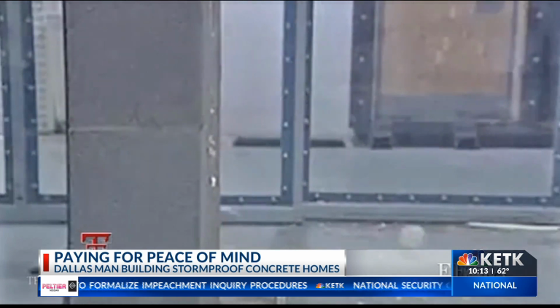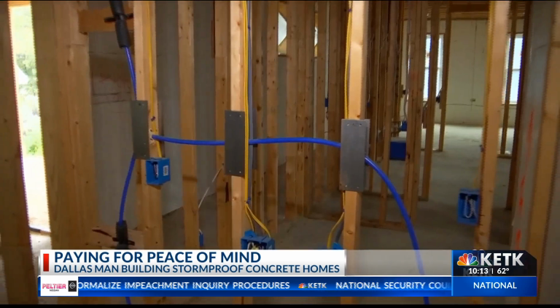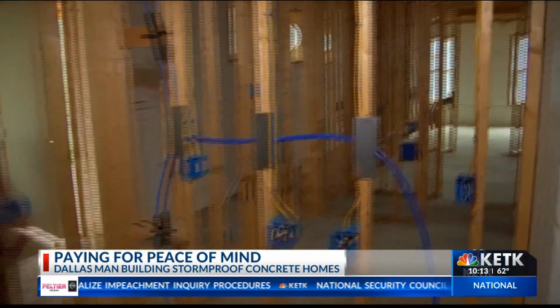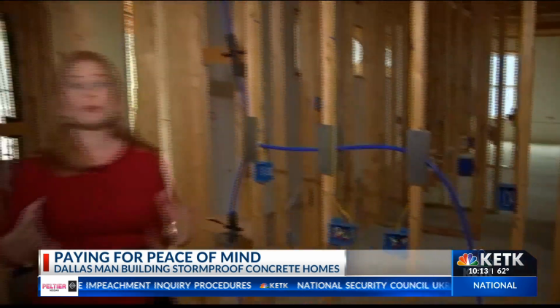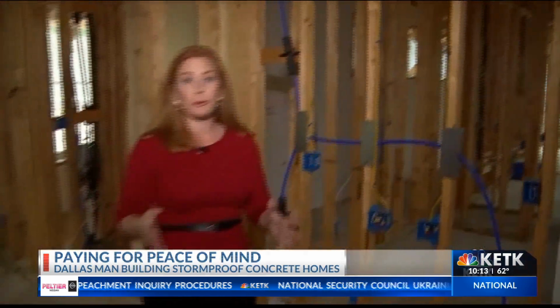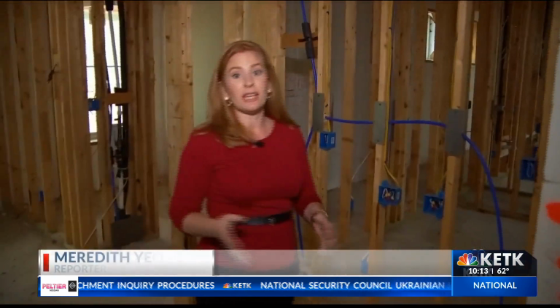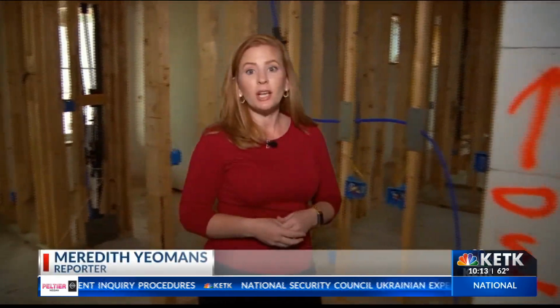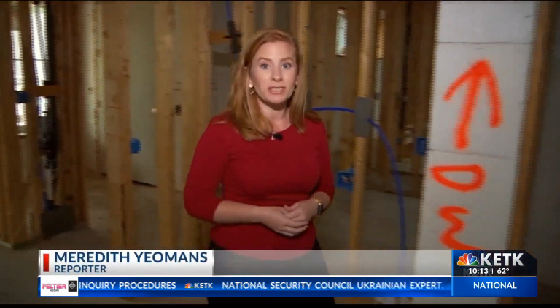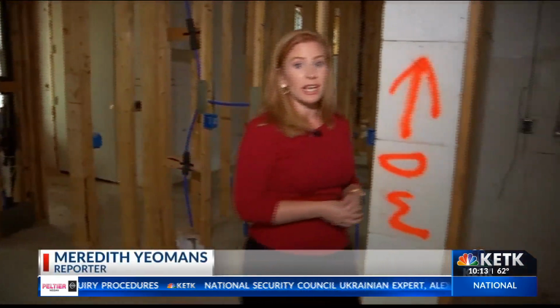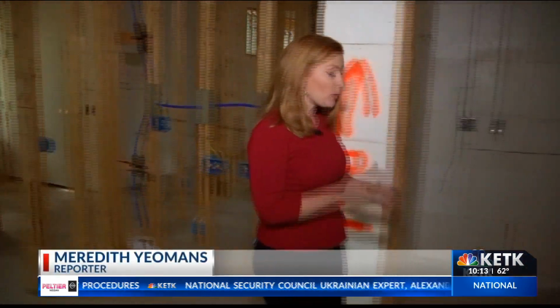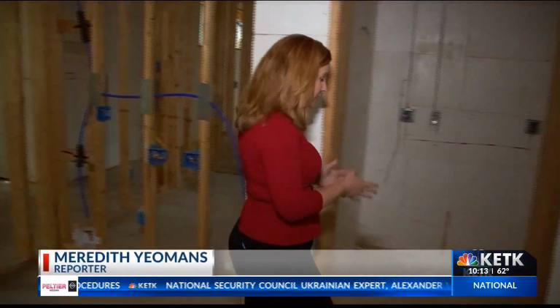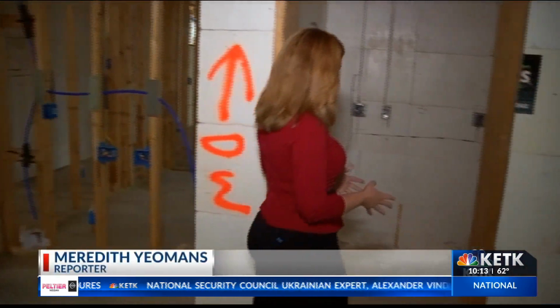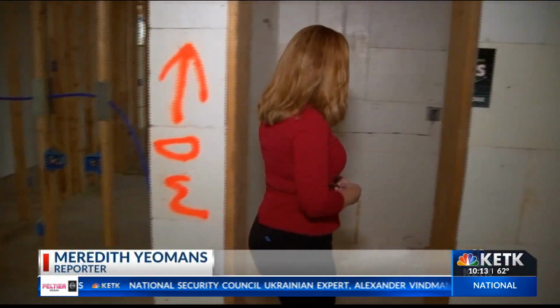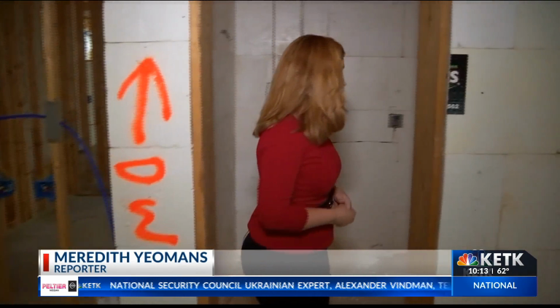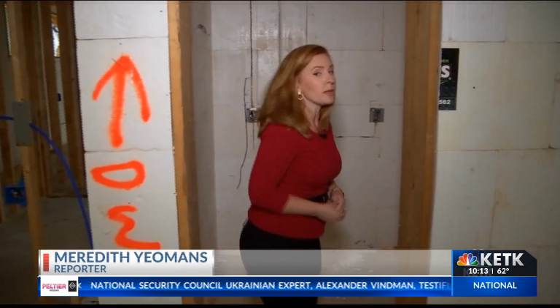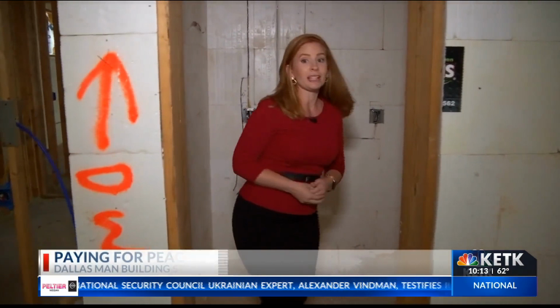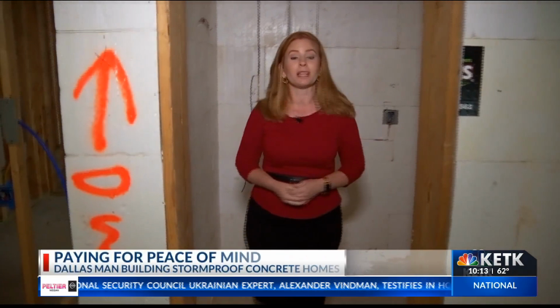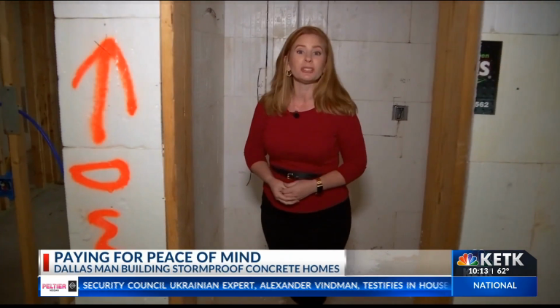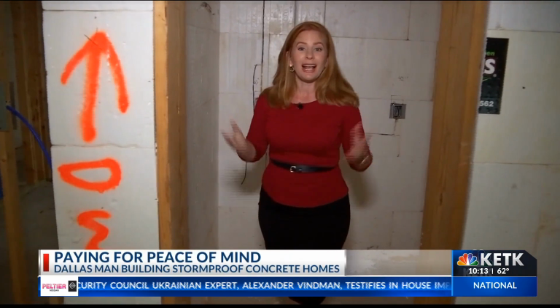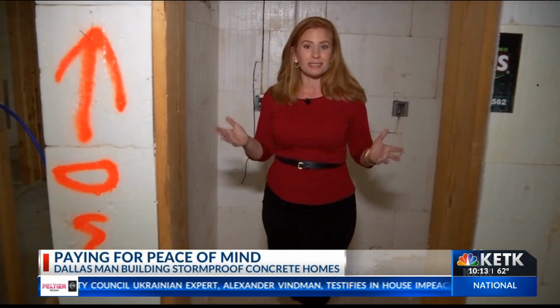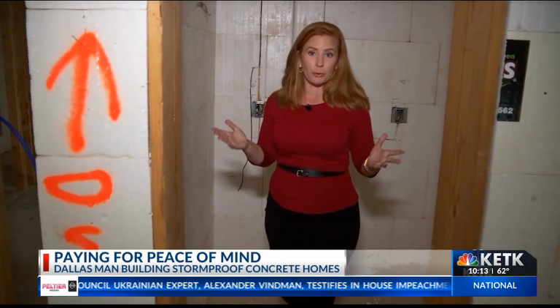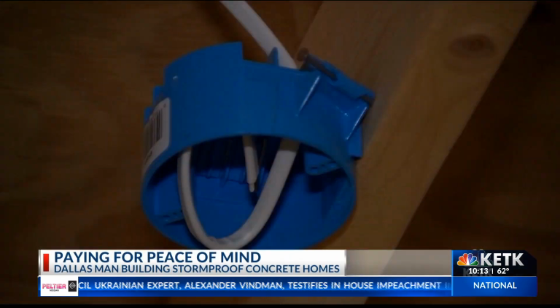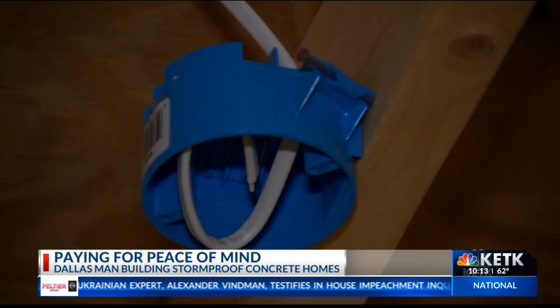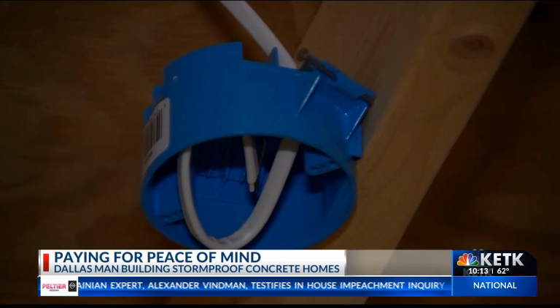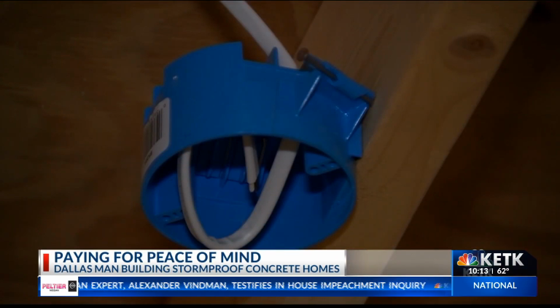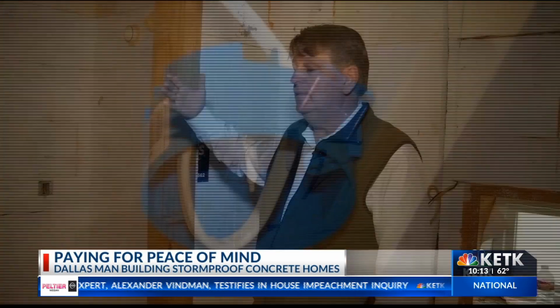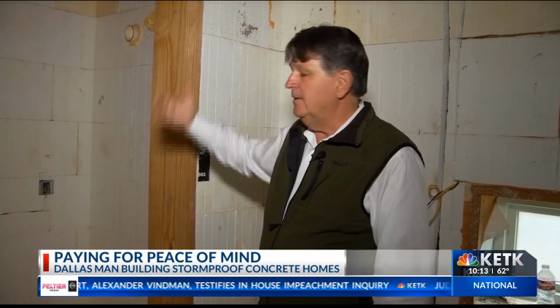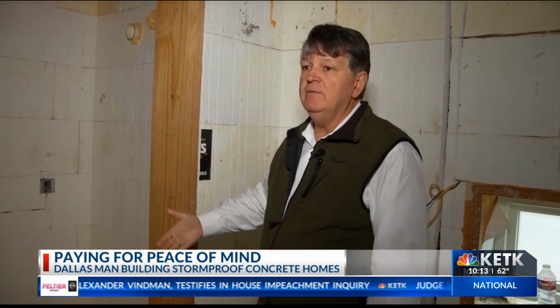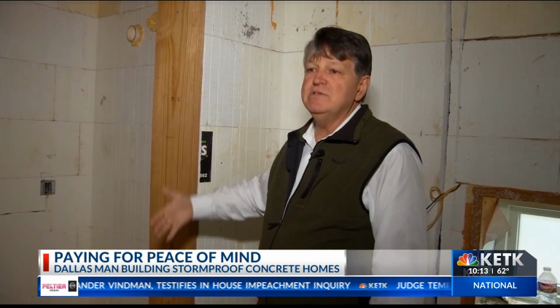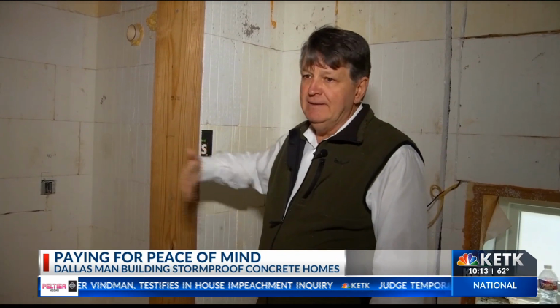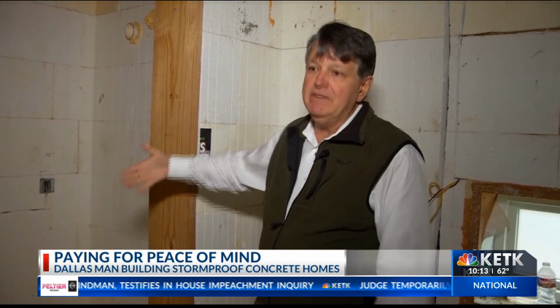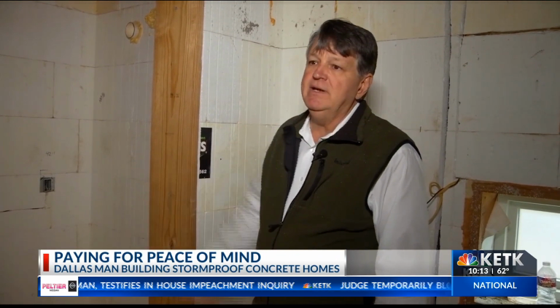In theory, every room in these homes is safe, but for this house in particular, the pantry doubles as a safe room, because there are no windows or doors that can be penetrated.